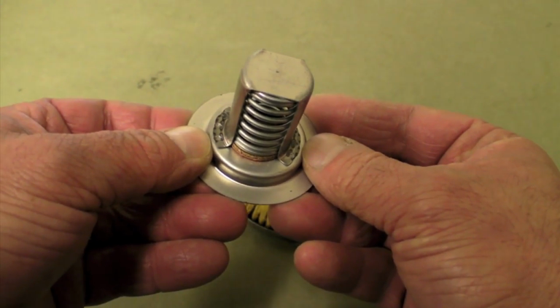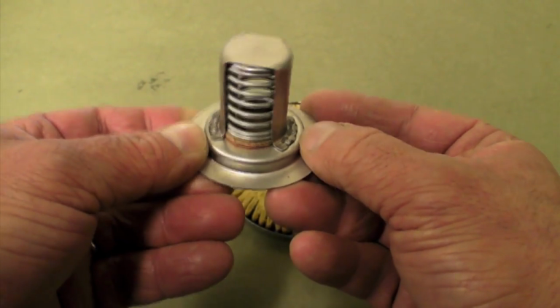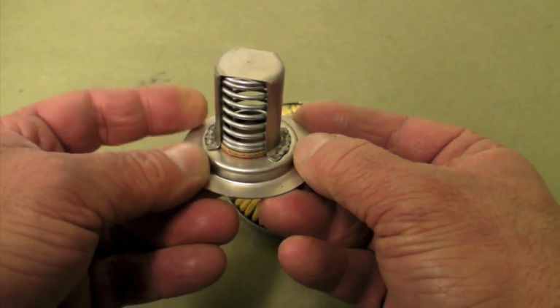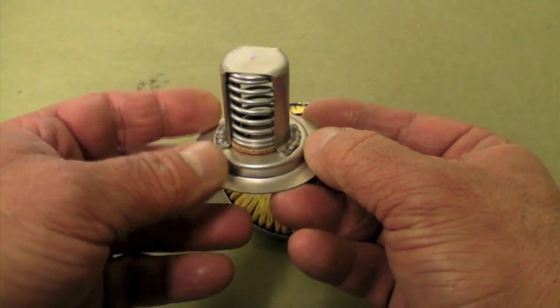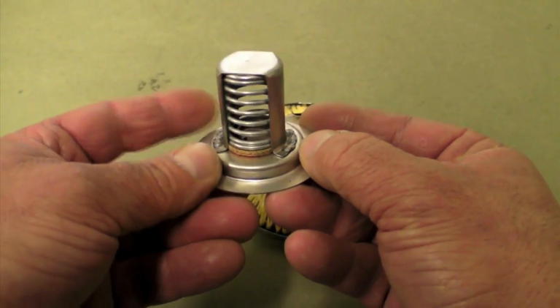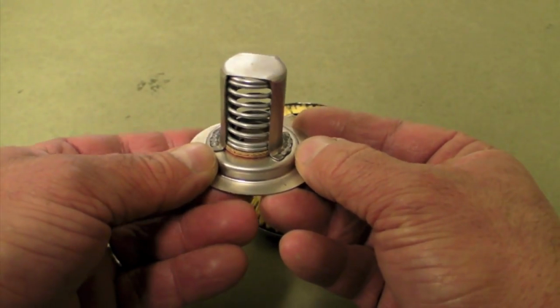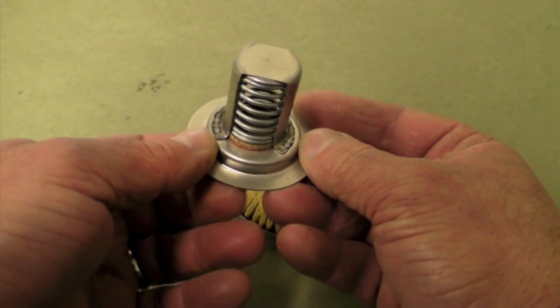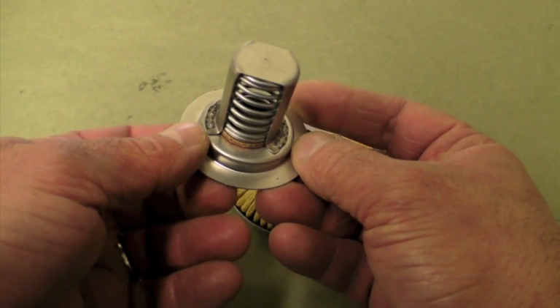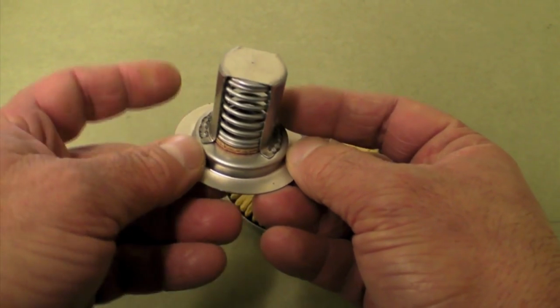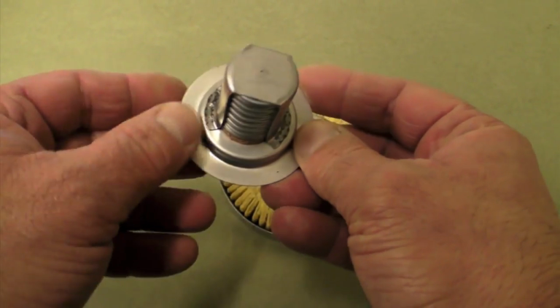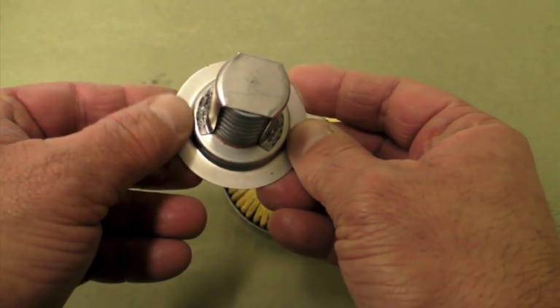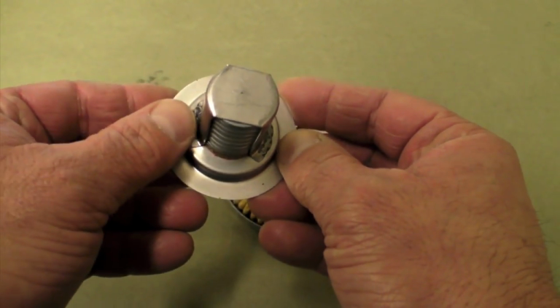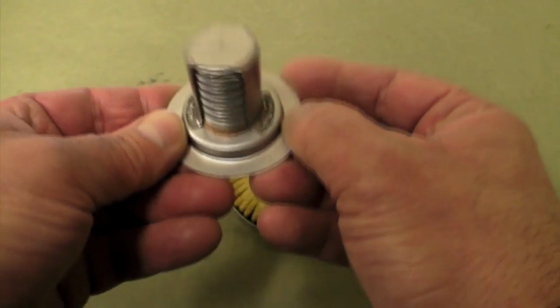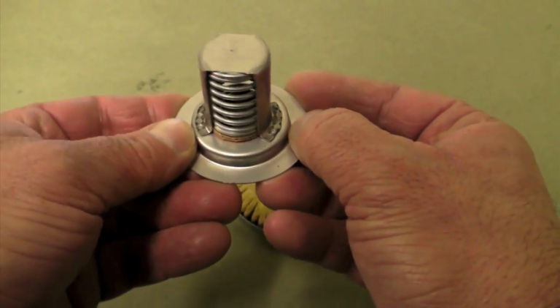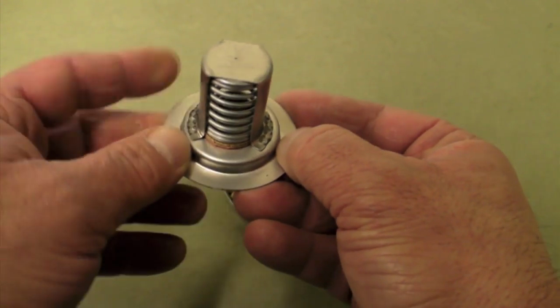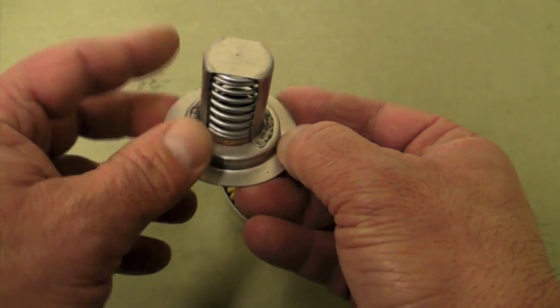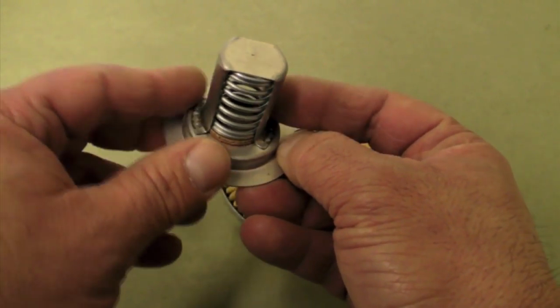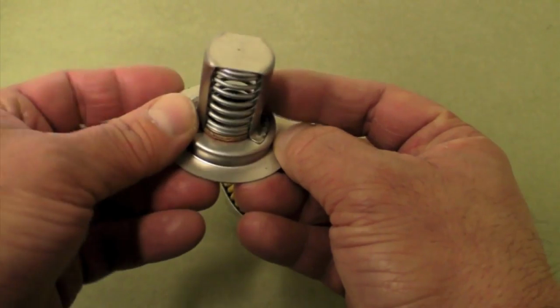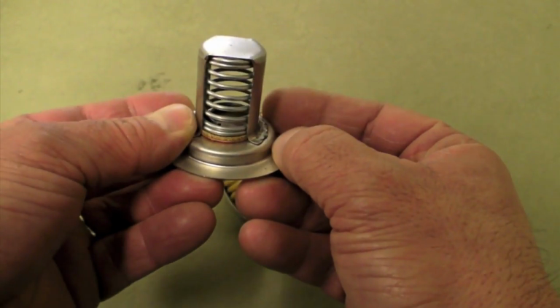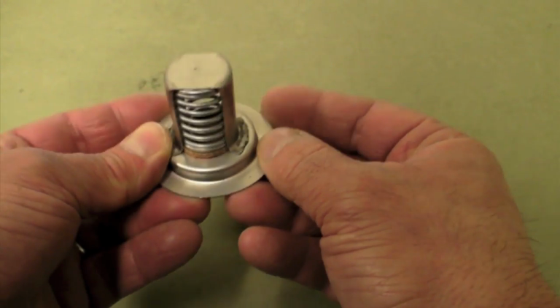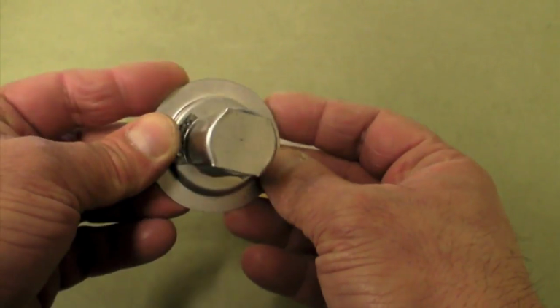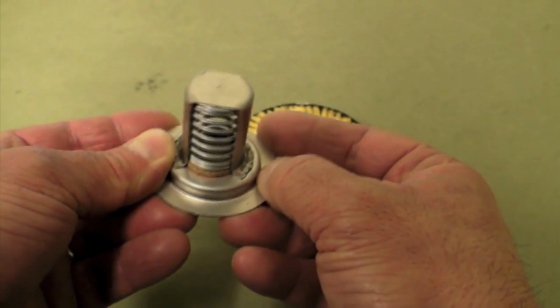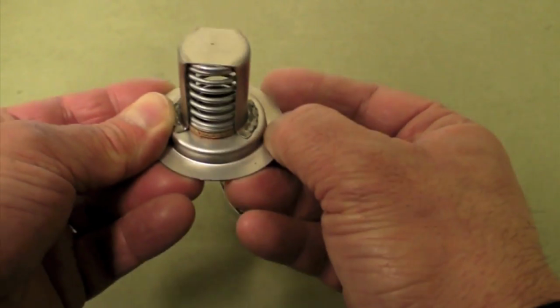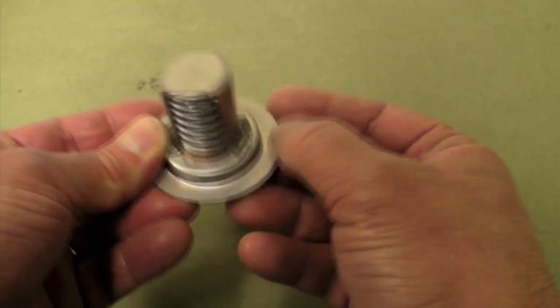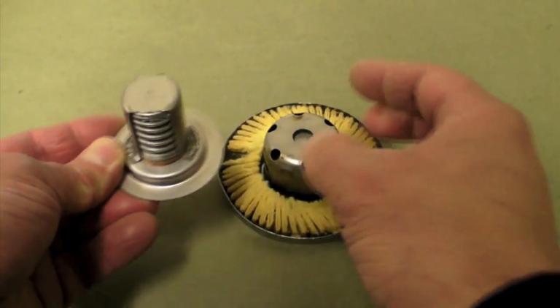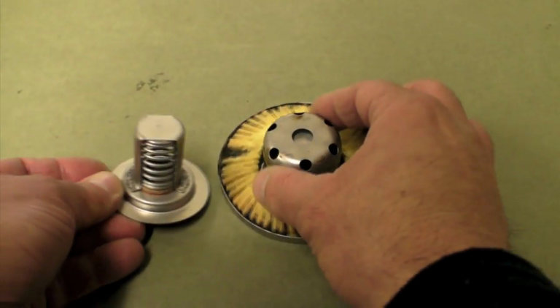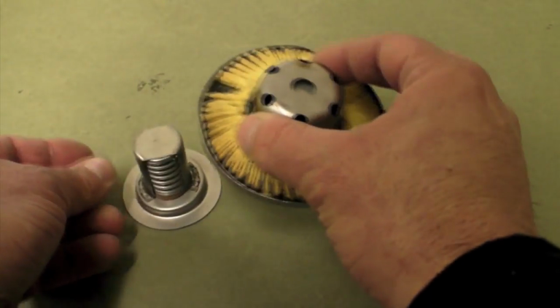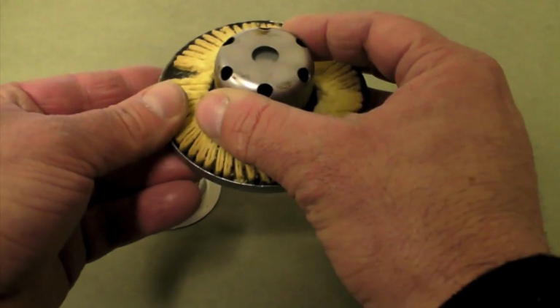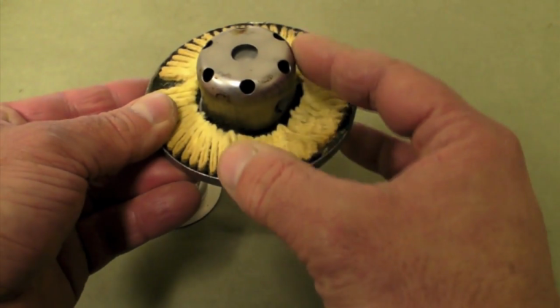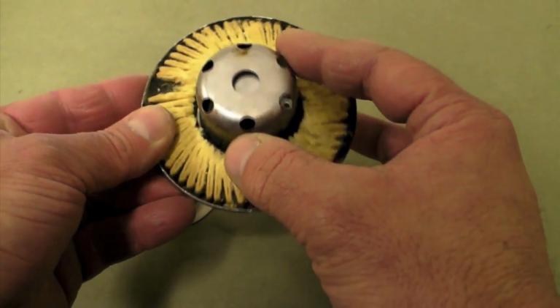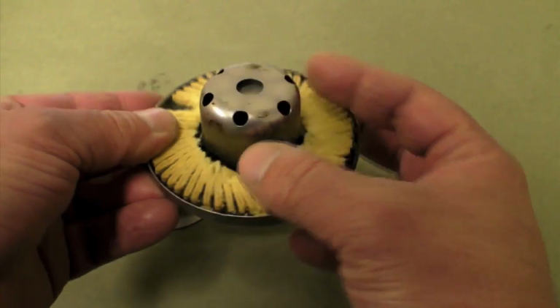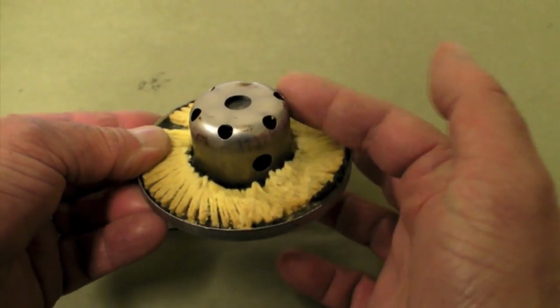This is the bypass valve on the Champion filter. It's designed with a protective spot welded spring cage. Tempest noted that this spring cage could potentially separate, end up inside the filter, and clog it. As a result, they've designed their bypass valve with a safety containment cup.